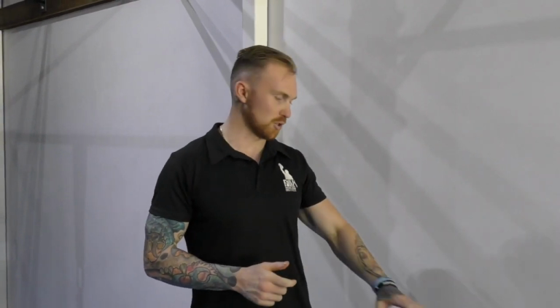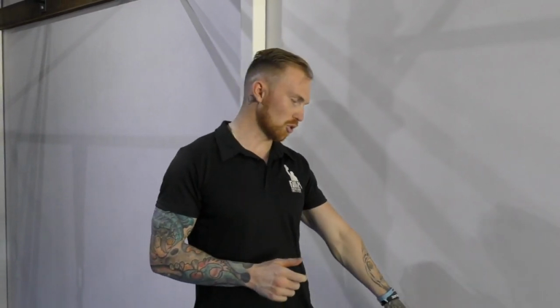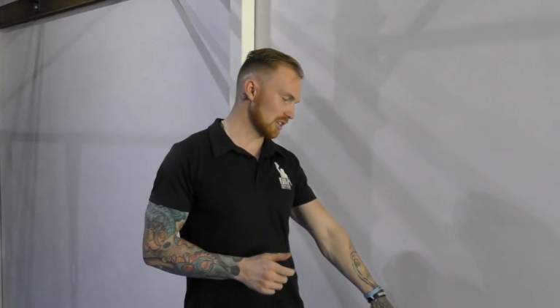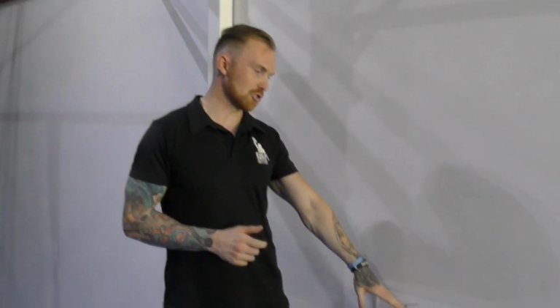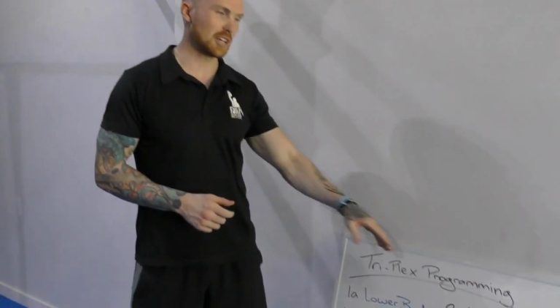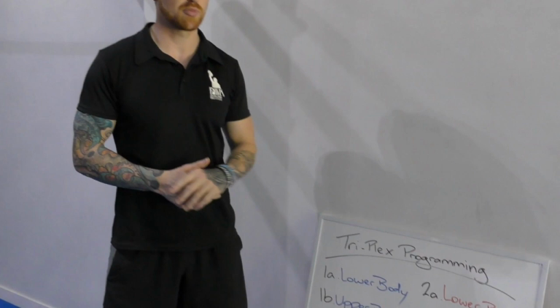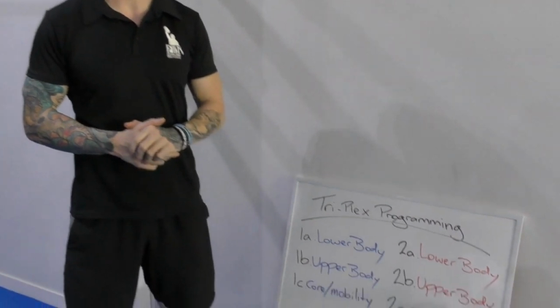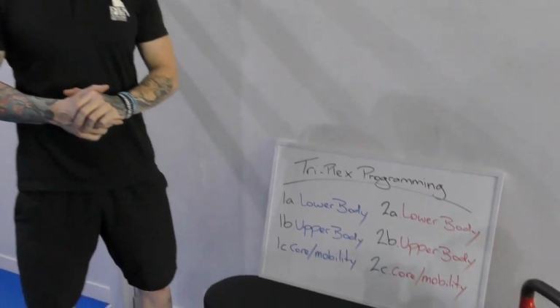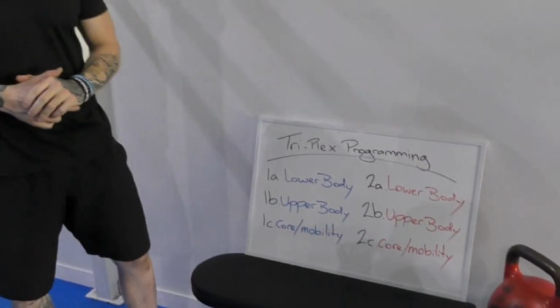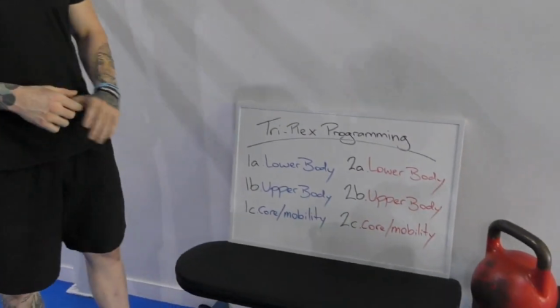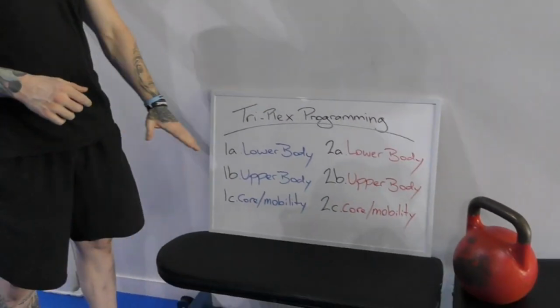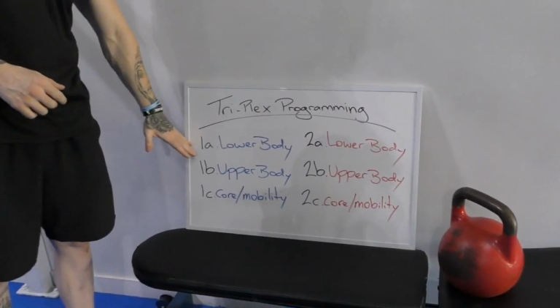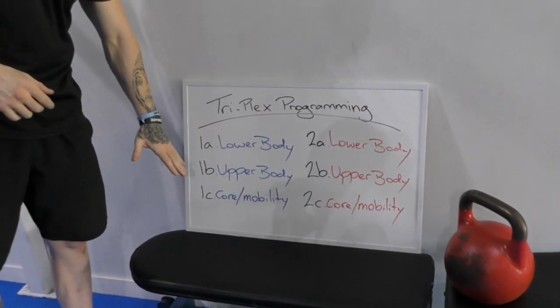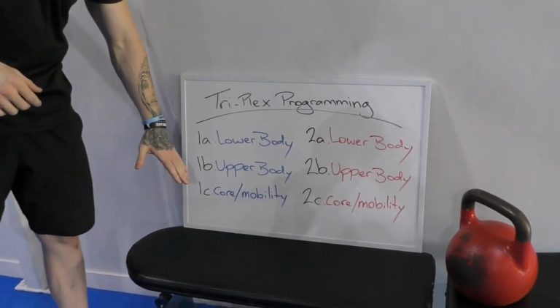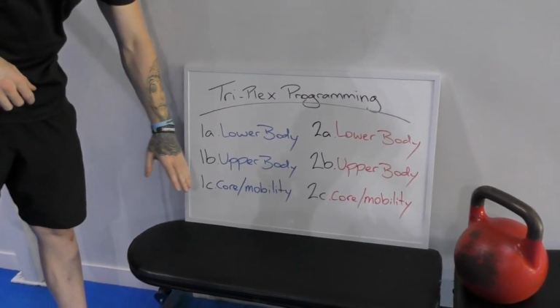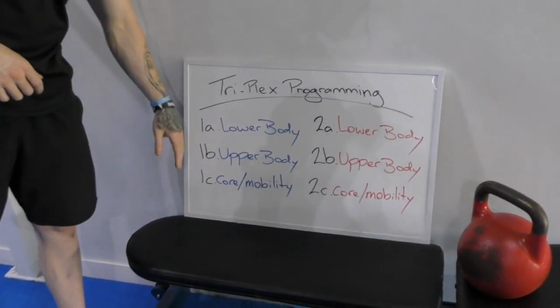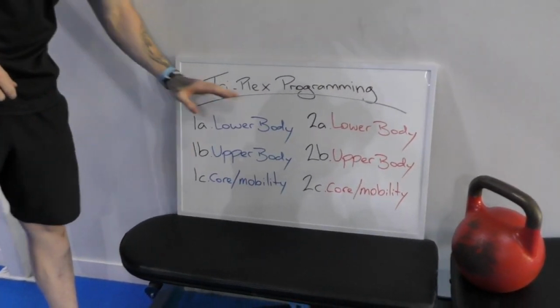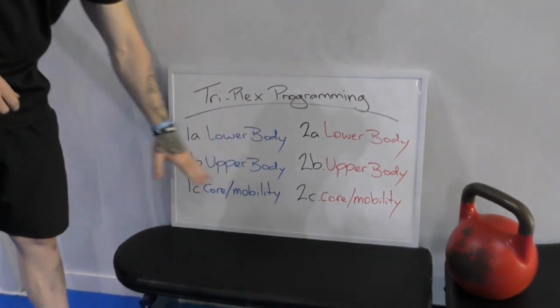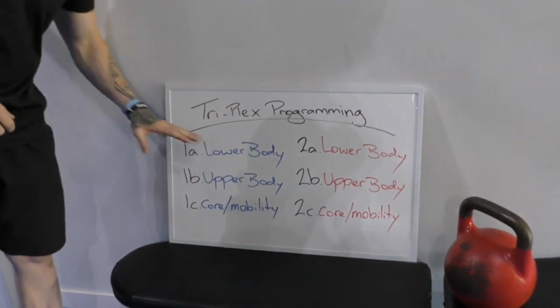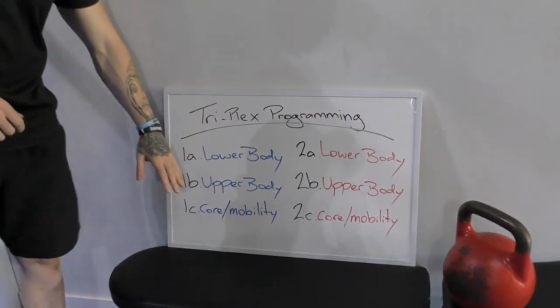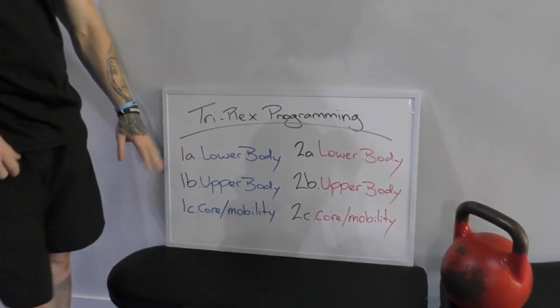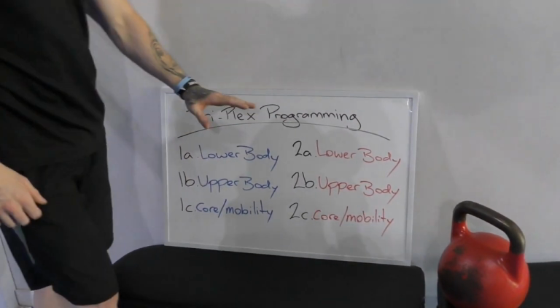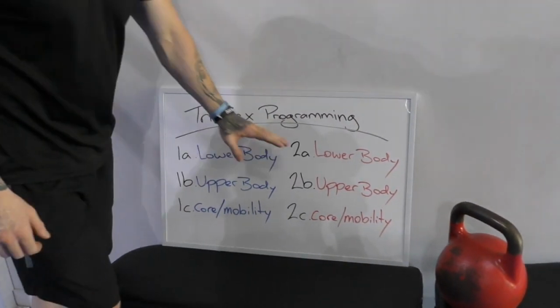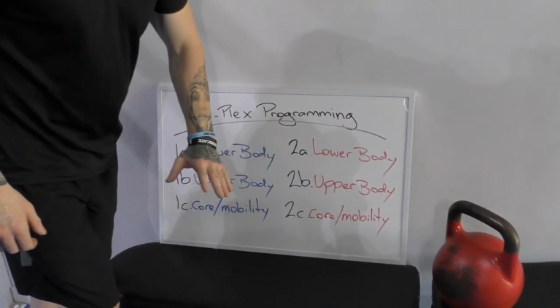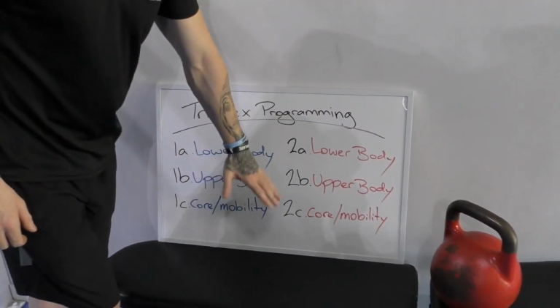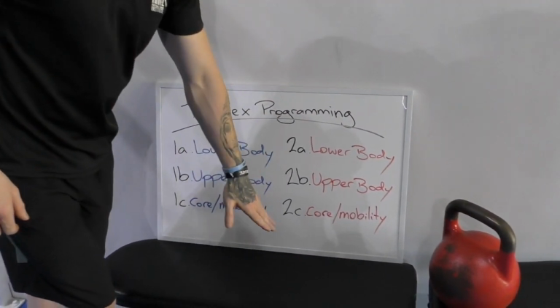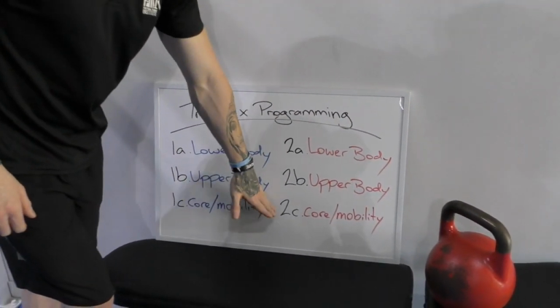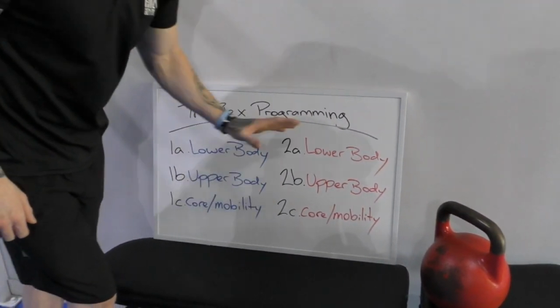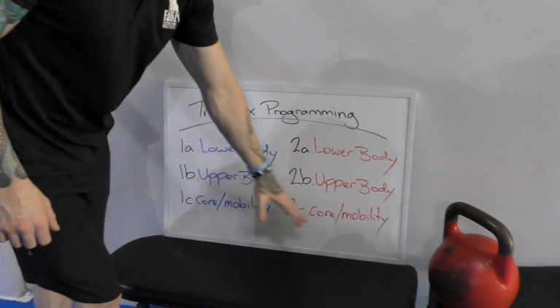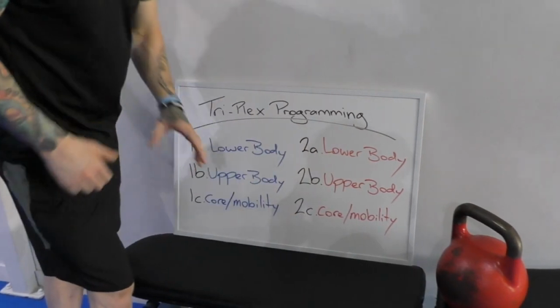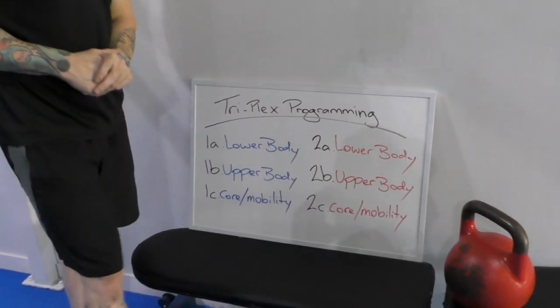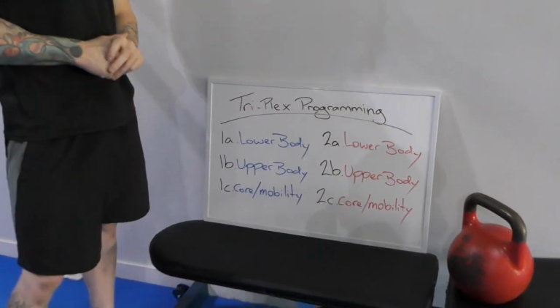What we call this is the Triplex Programming System, where we have 1A, B, and C run as a miniature circuit. Then we move on to 2A, 2B, 2C as a miniature circuit in itself.